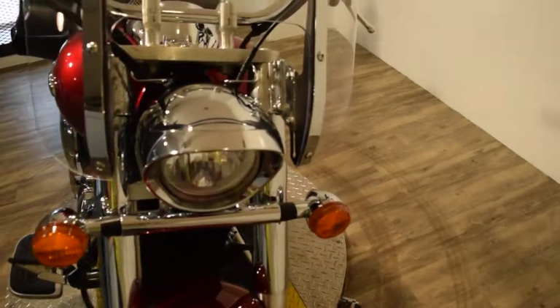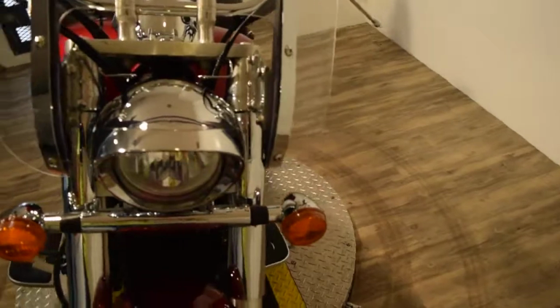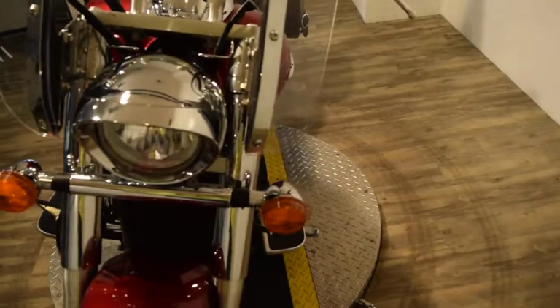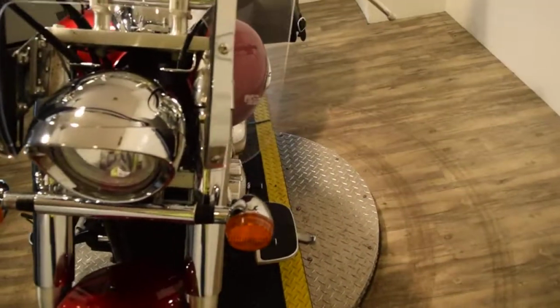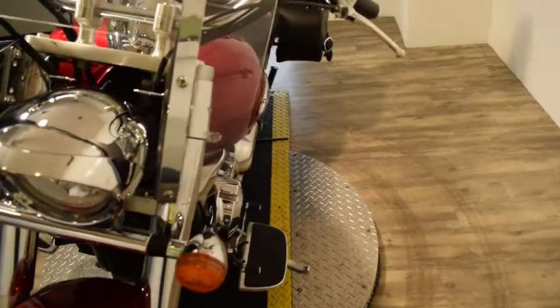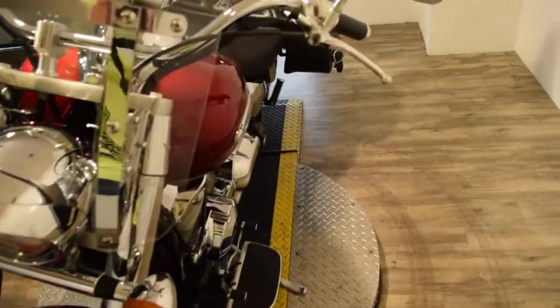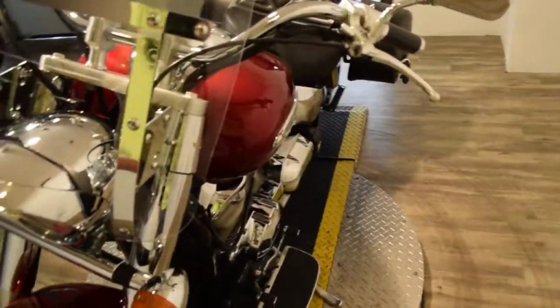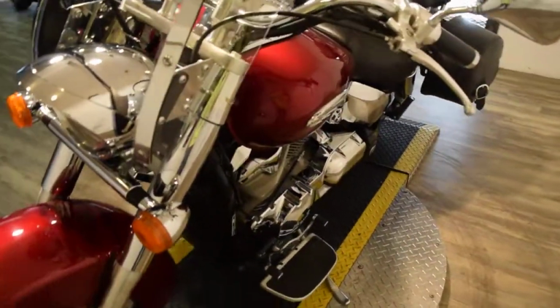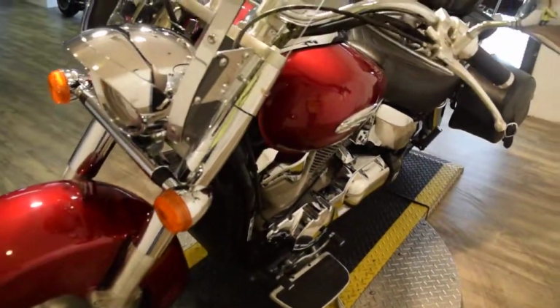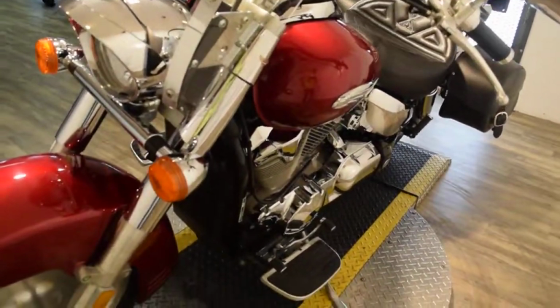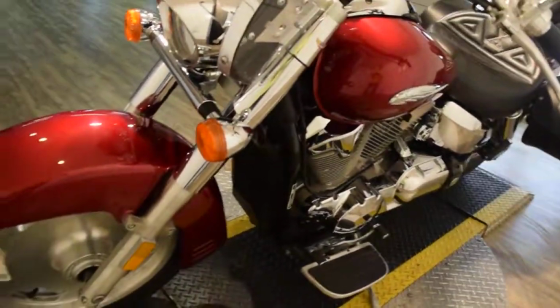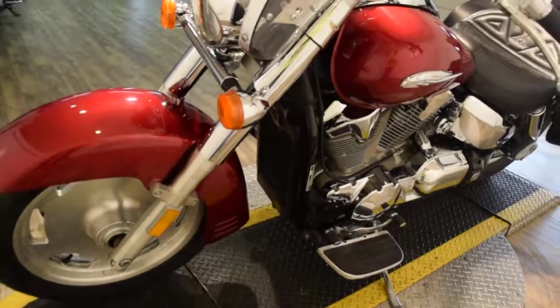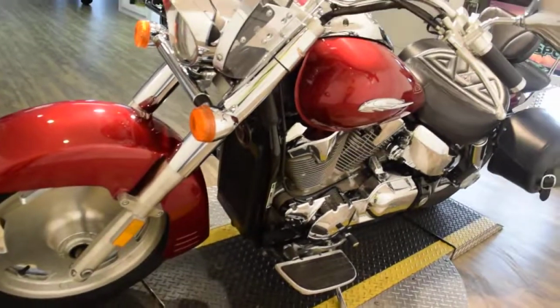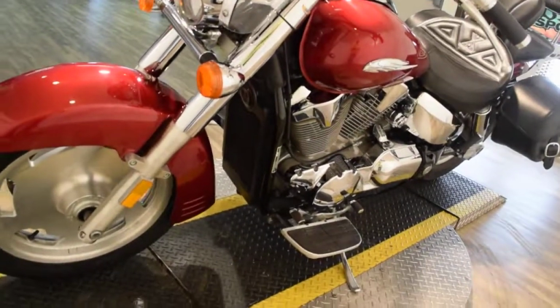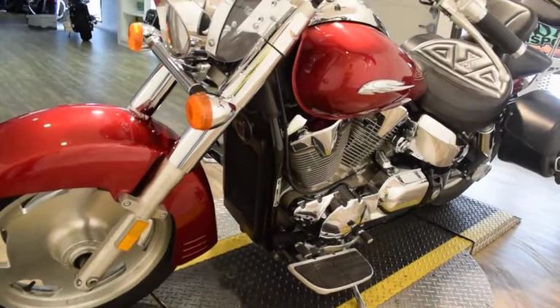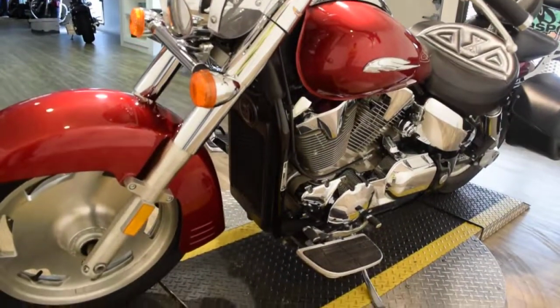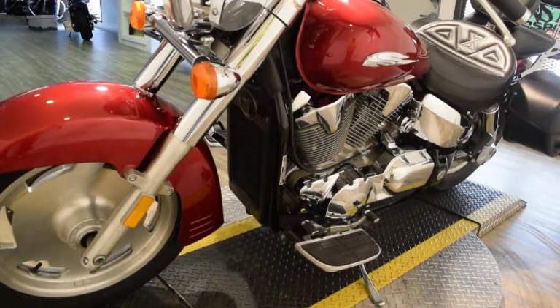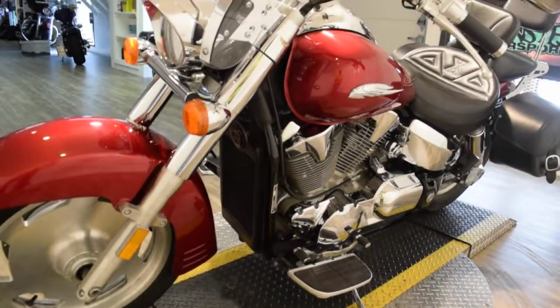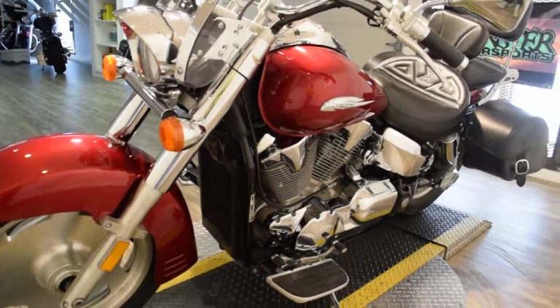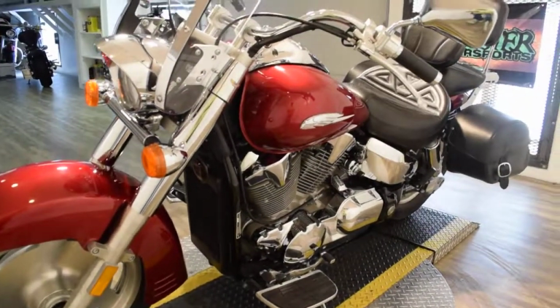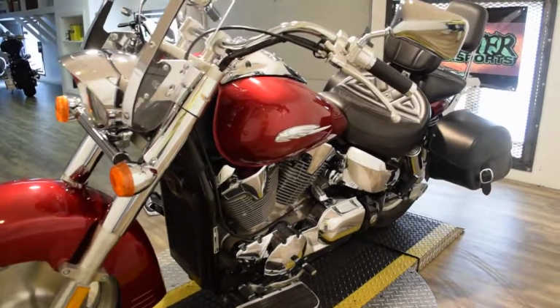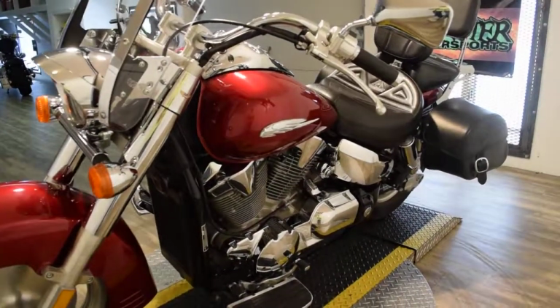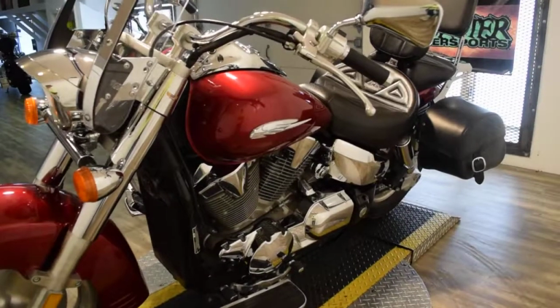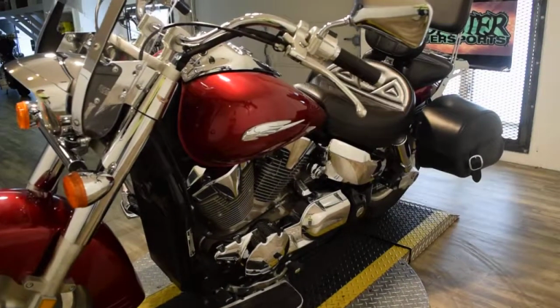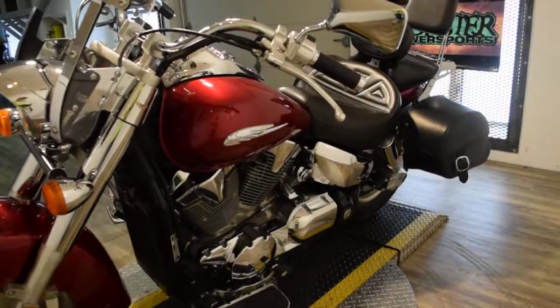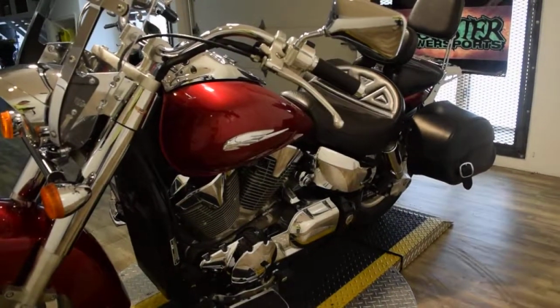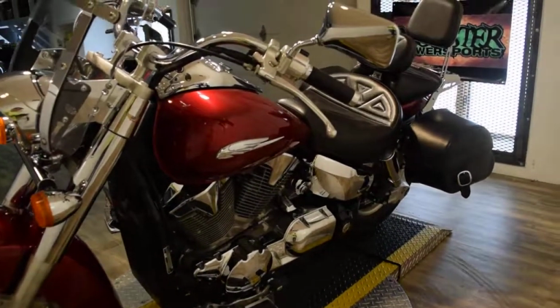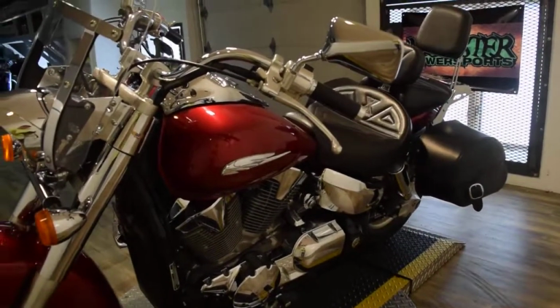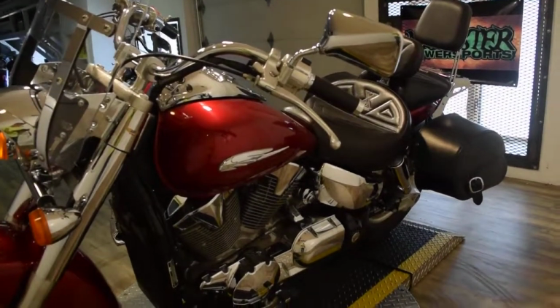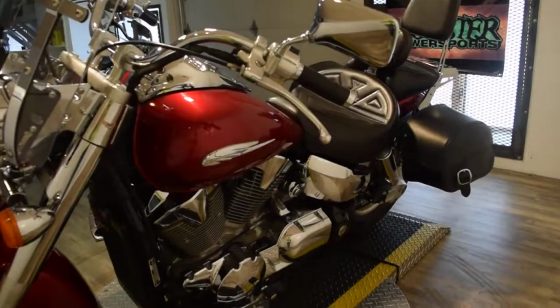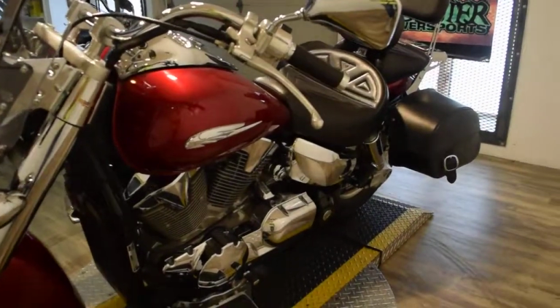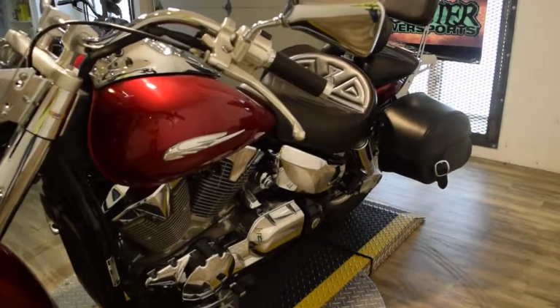You can call us at 847-526-0500 and ask for sales. You can come see this bike in person. We're about 45 minutes north of Chicago at 315 North Rand Road in Wauconda, Illinois.